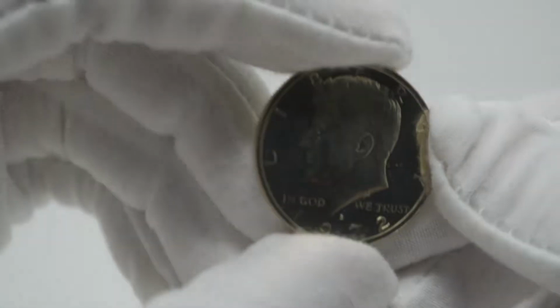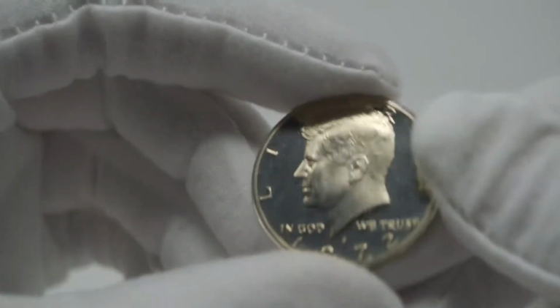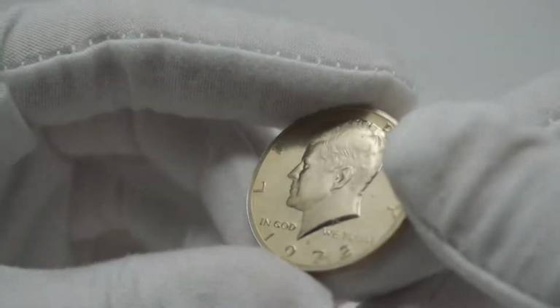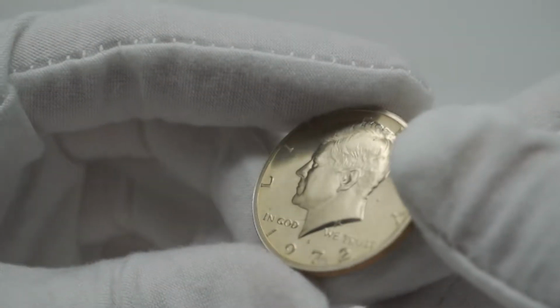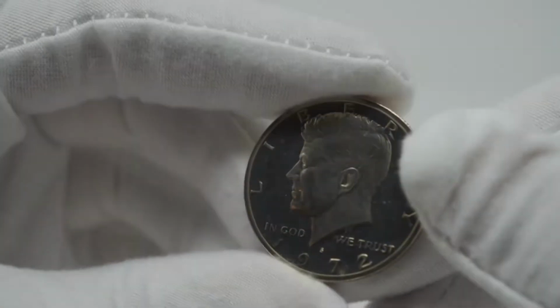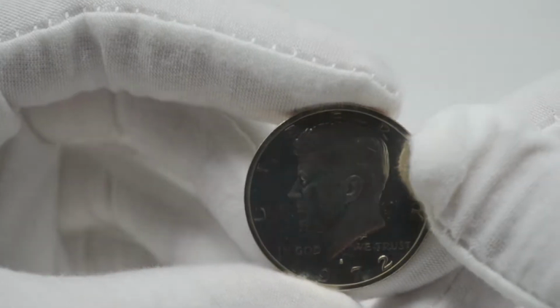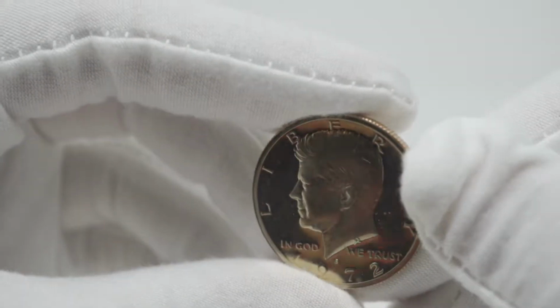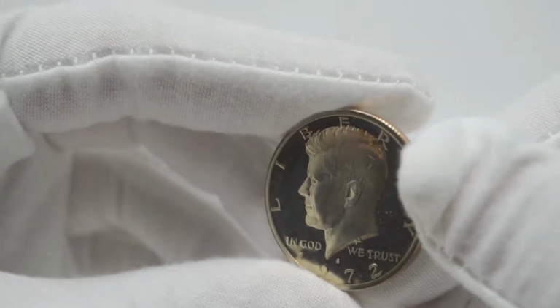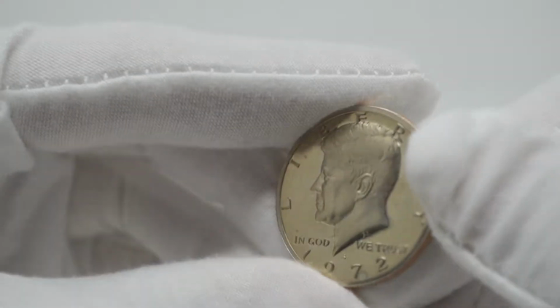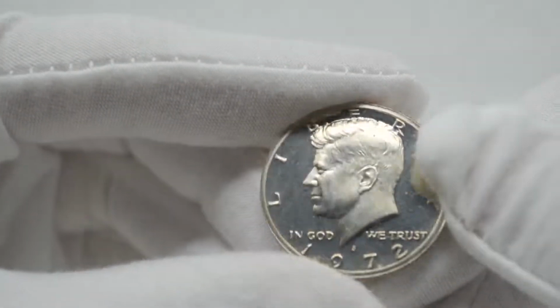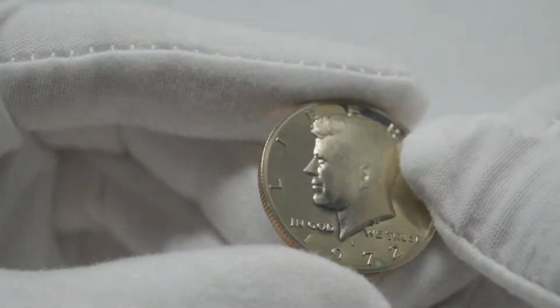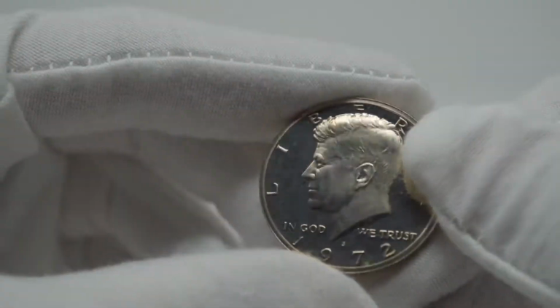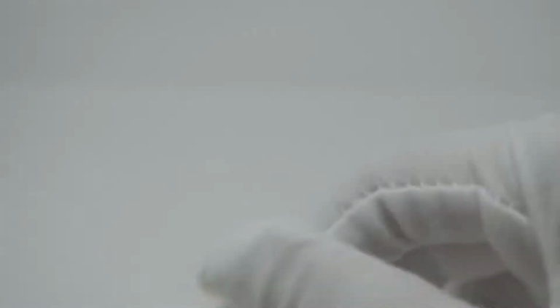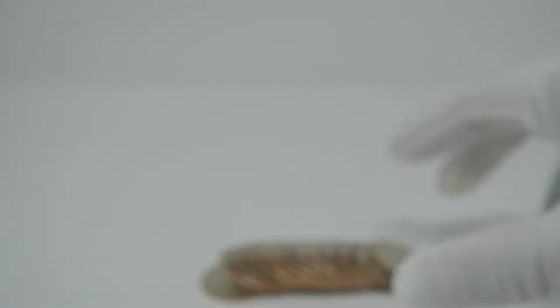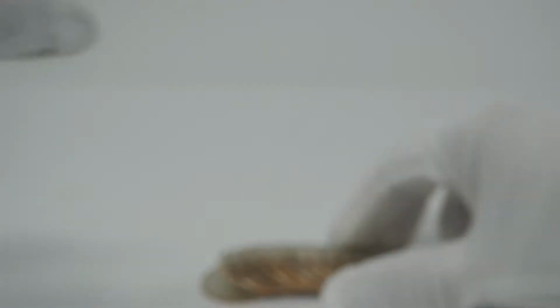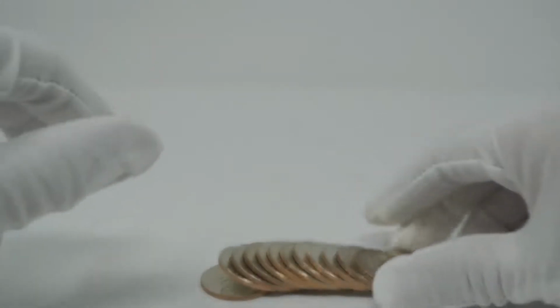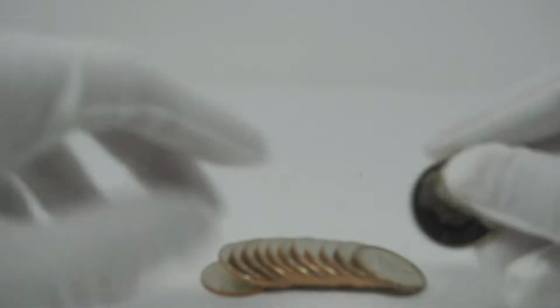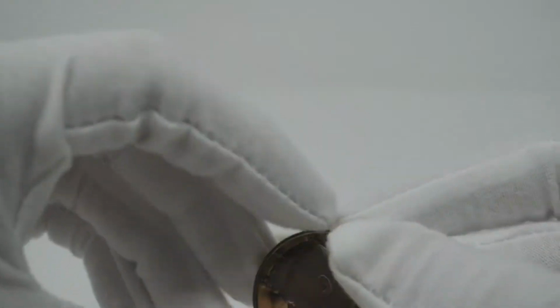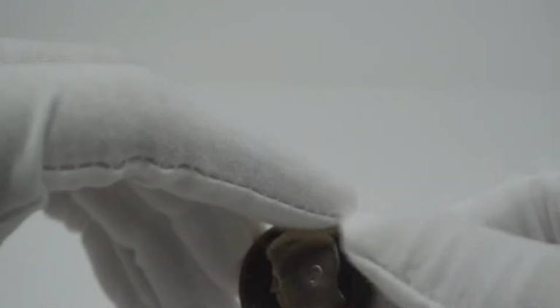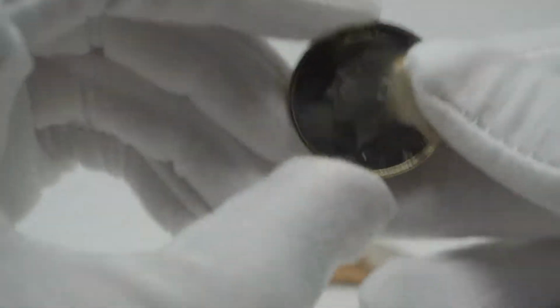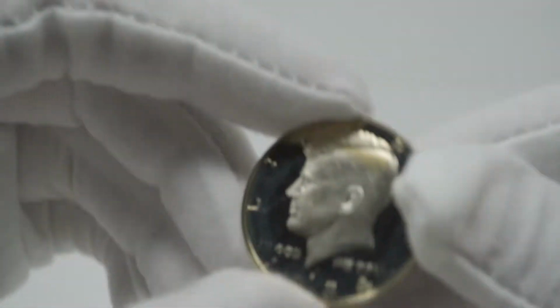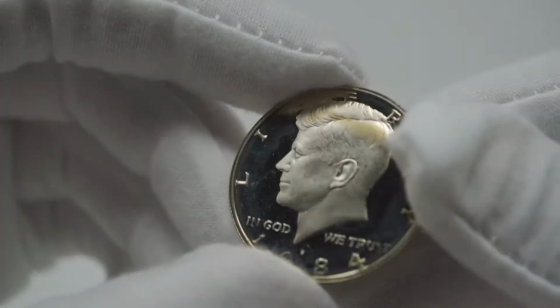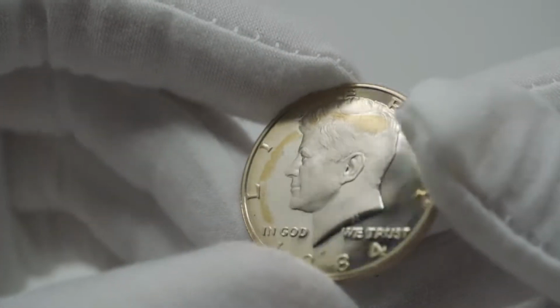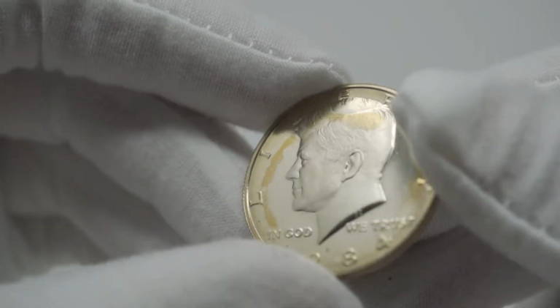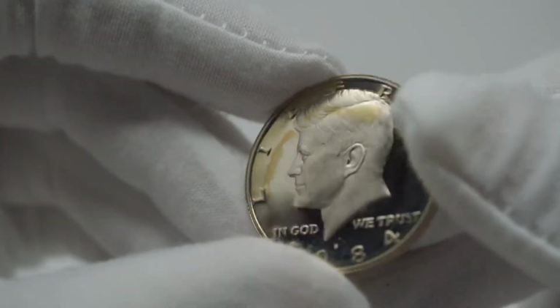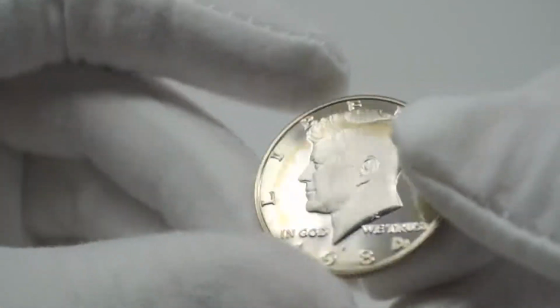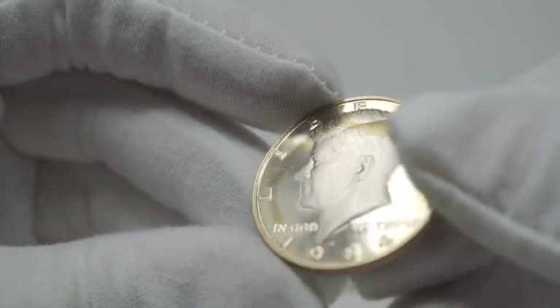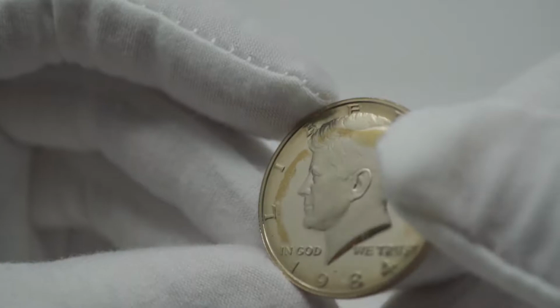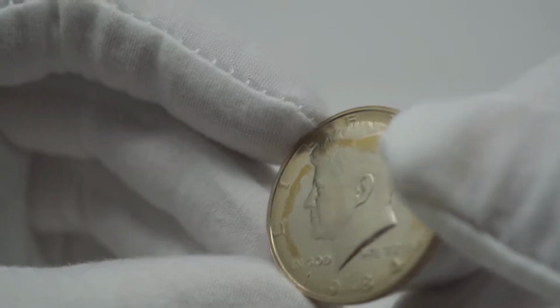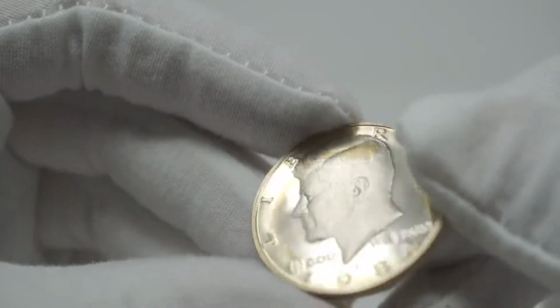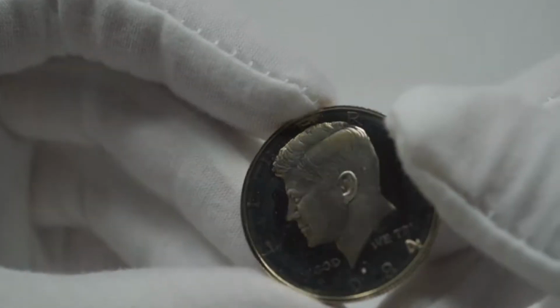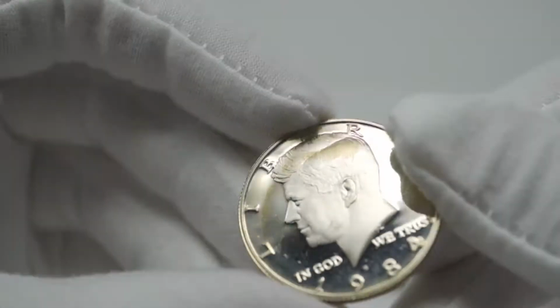There's another 72. A whole roll of these things. There's one that might be an 84 — it's got some coffee stain-looking toning on it.